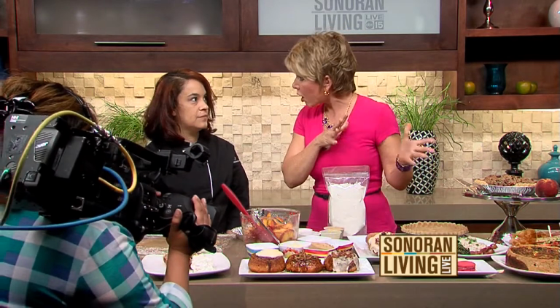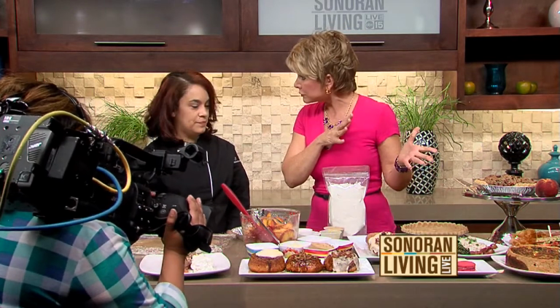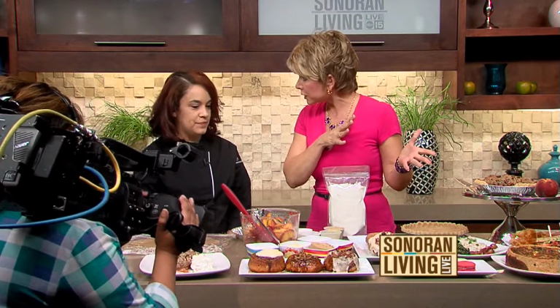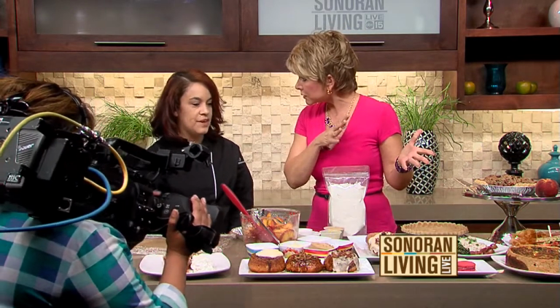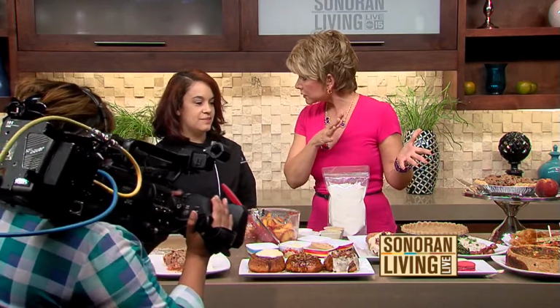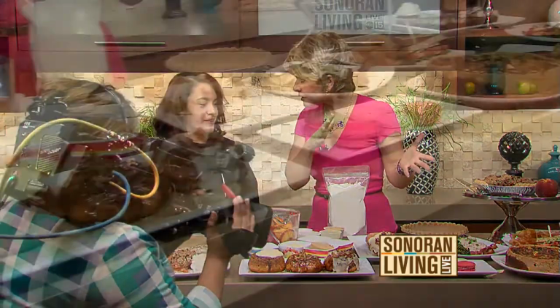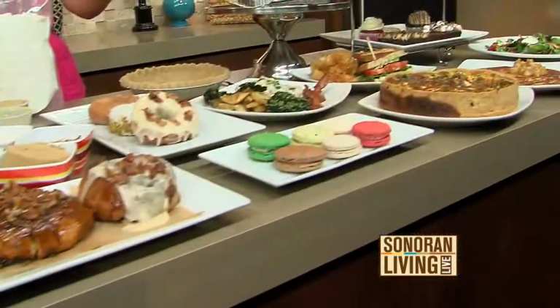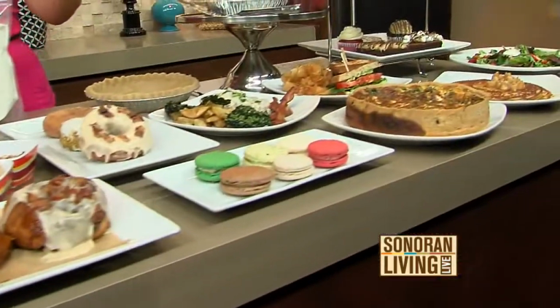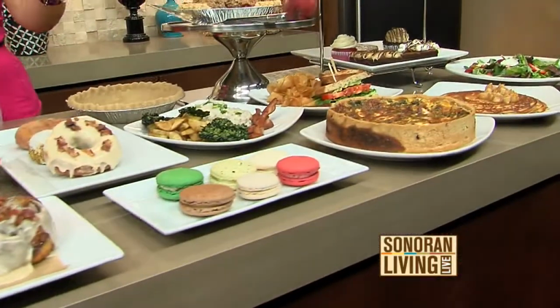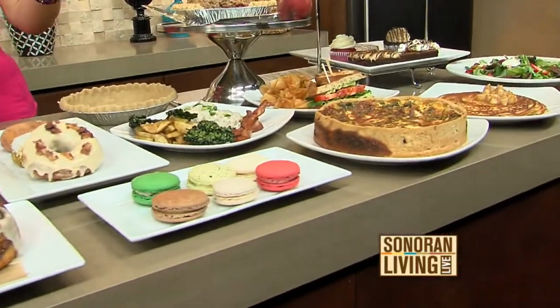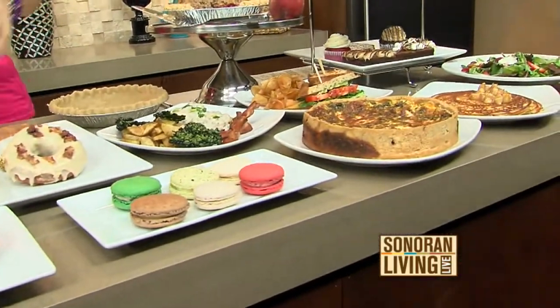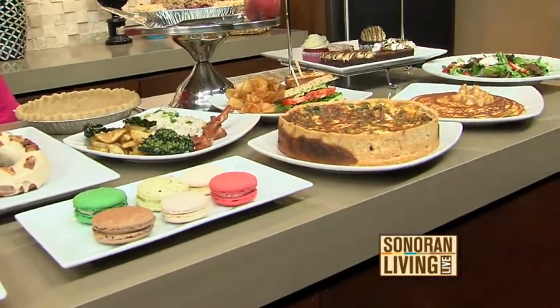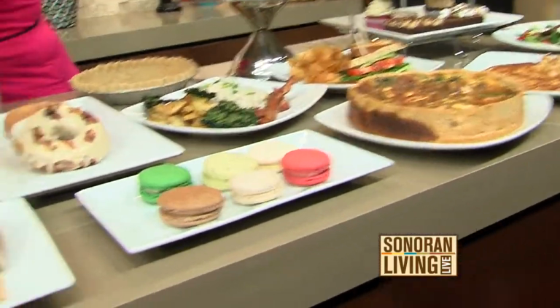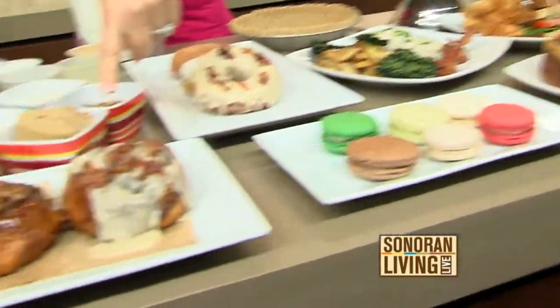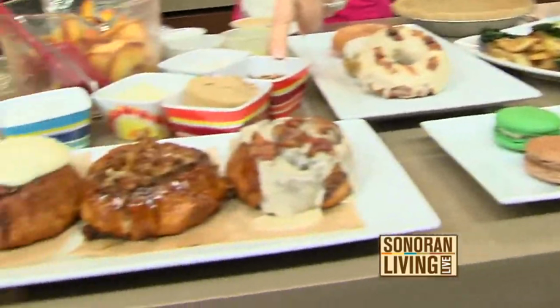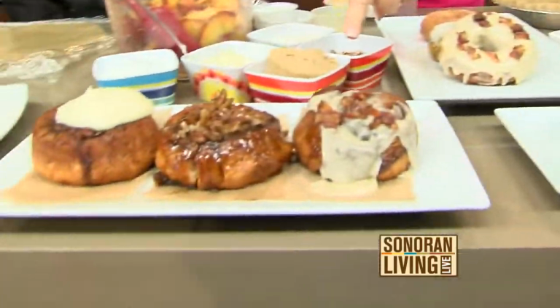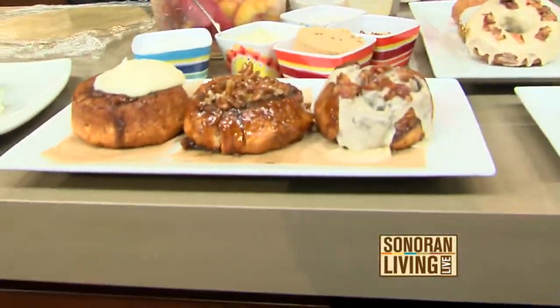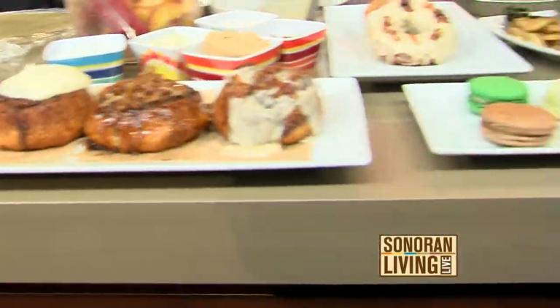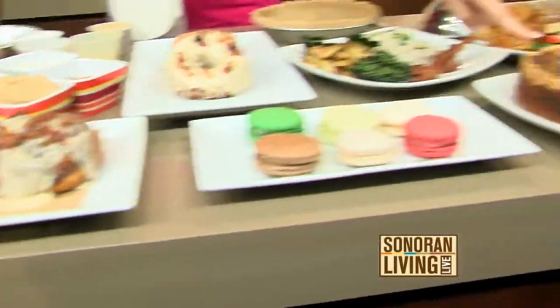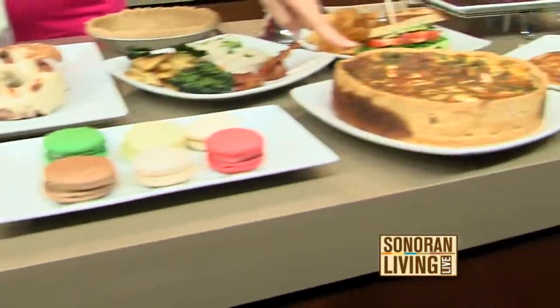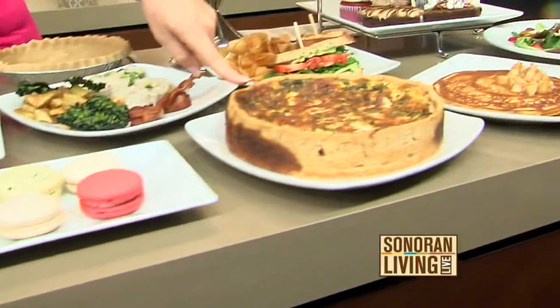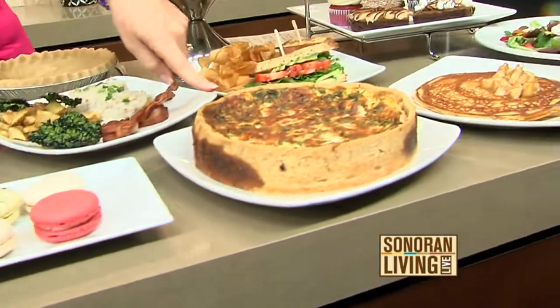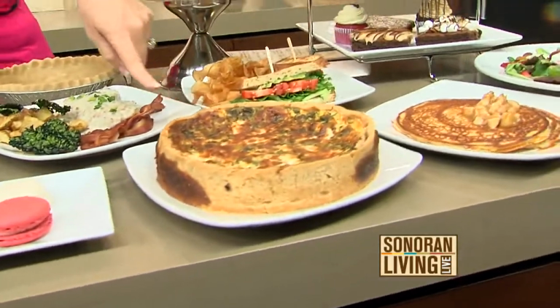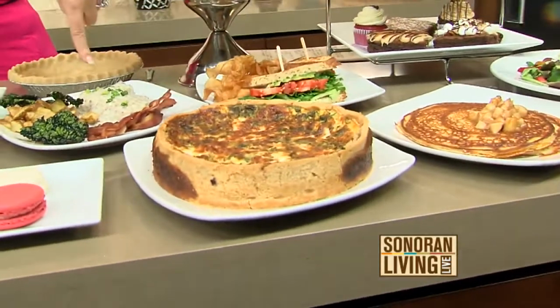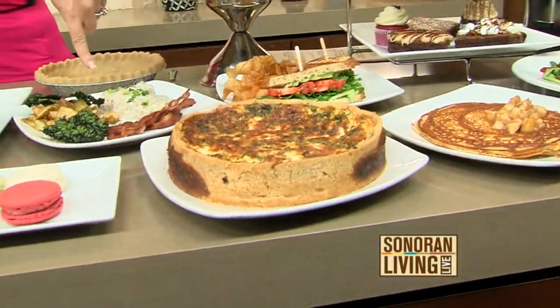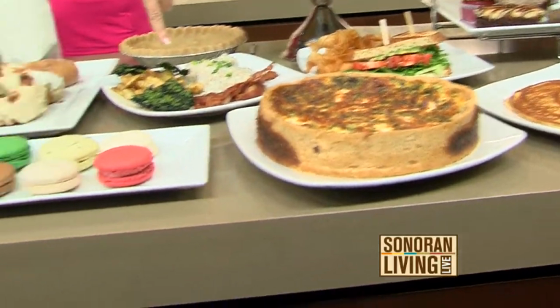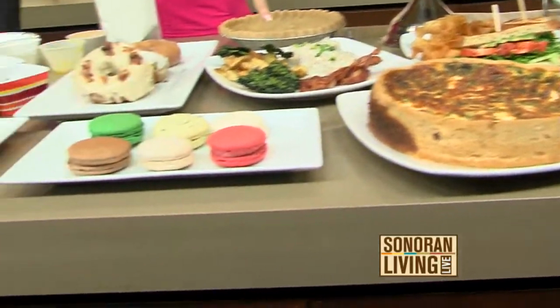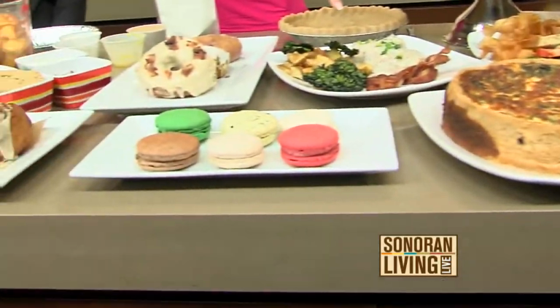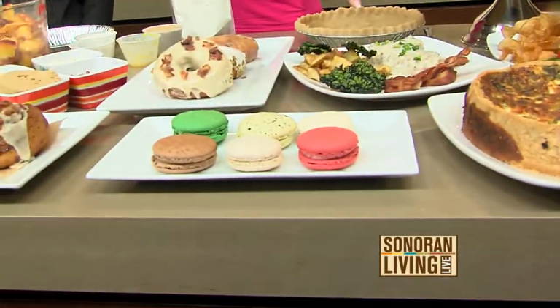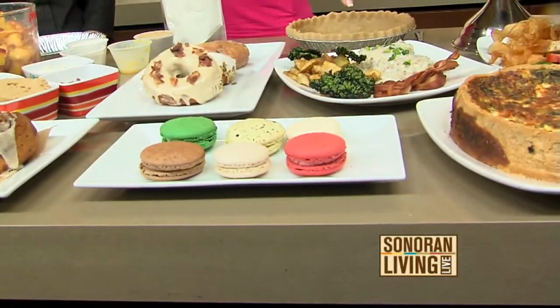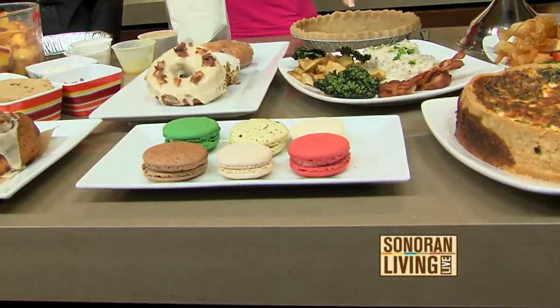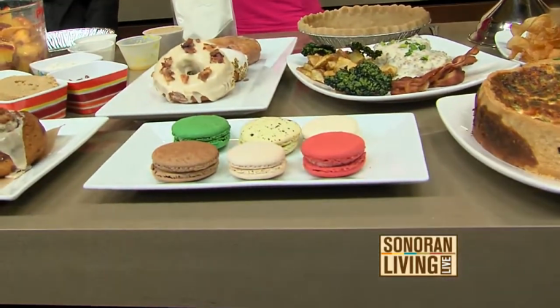All gluten-free? Yes. Every single one? Every single one. Even that? Yes. Even that? Yes. Even that? Biscuits and gravy. Get out!